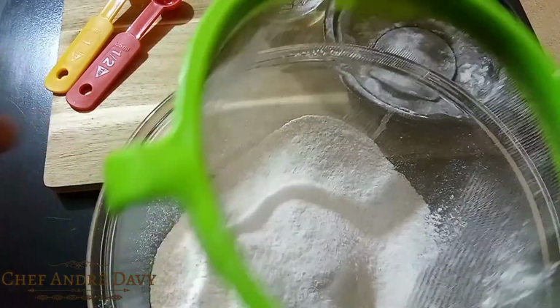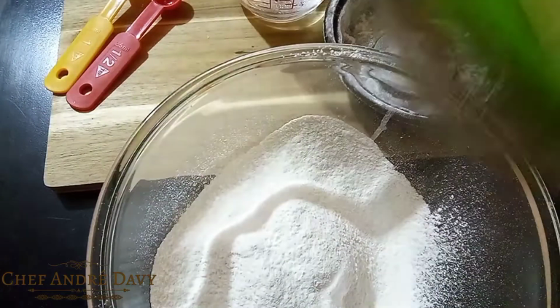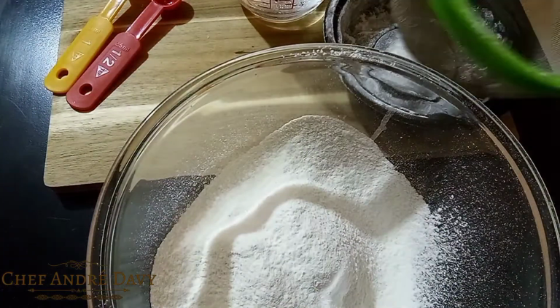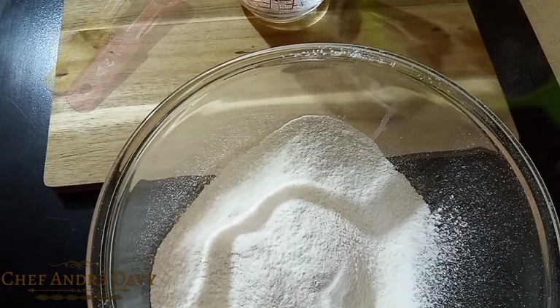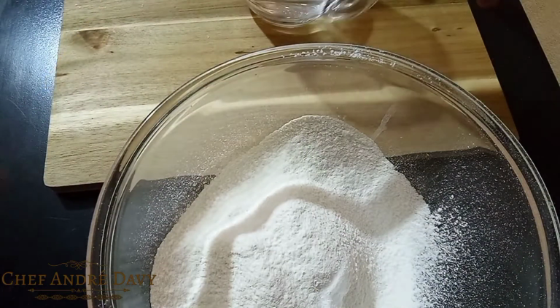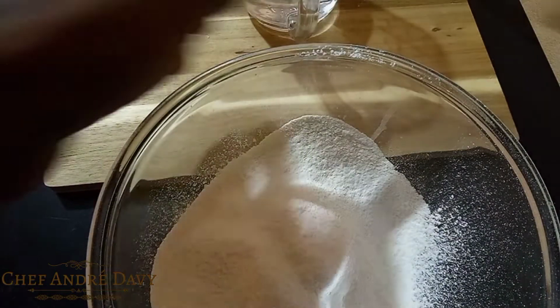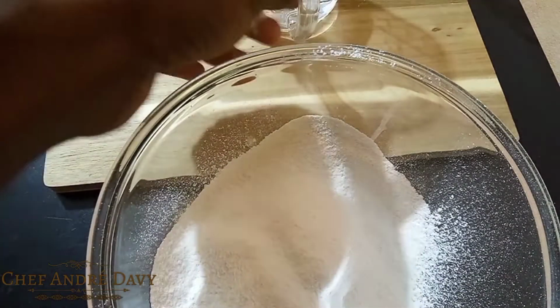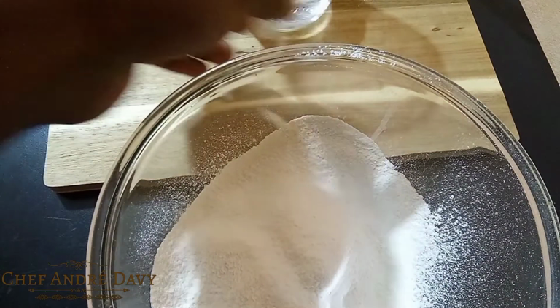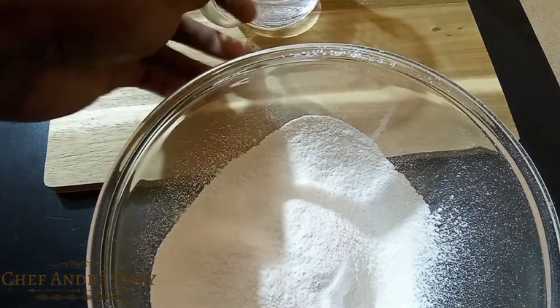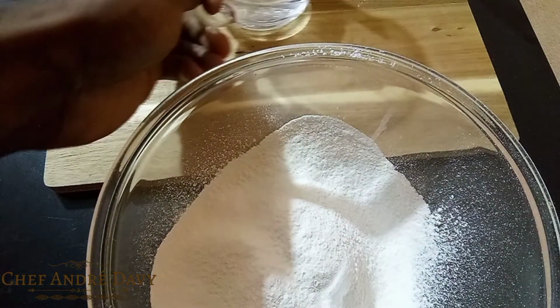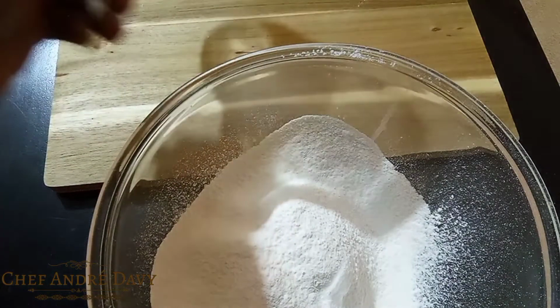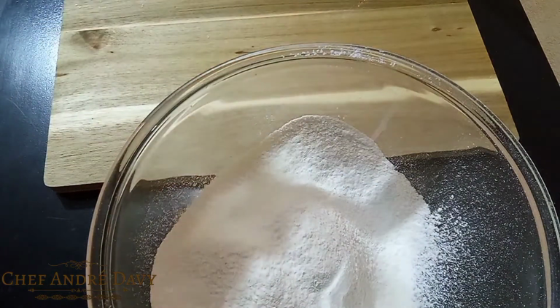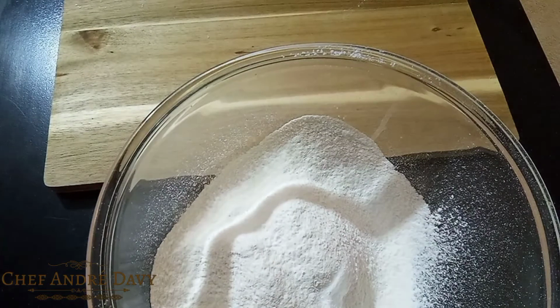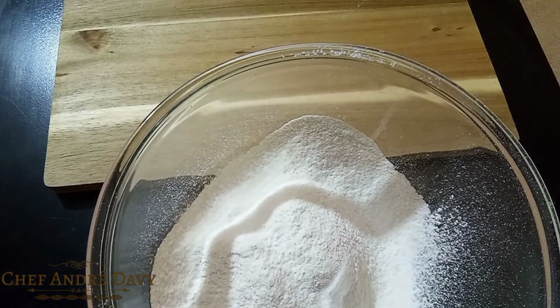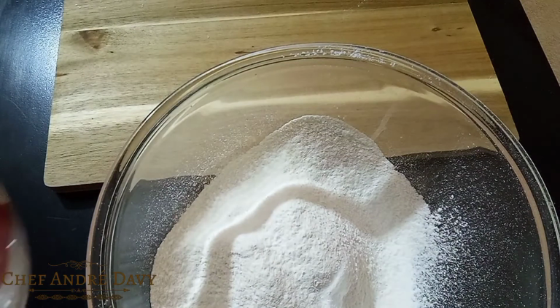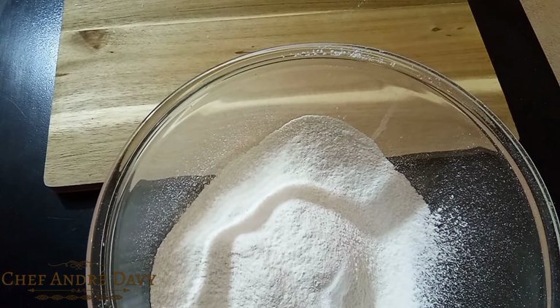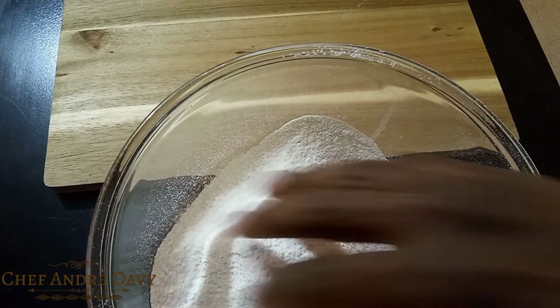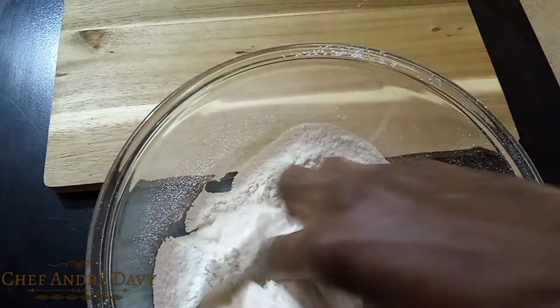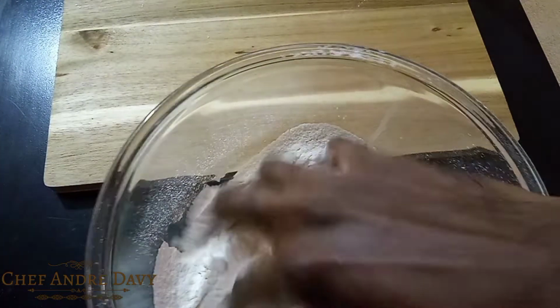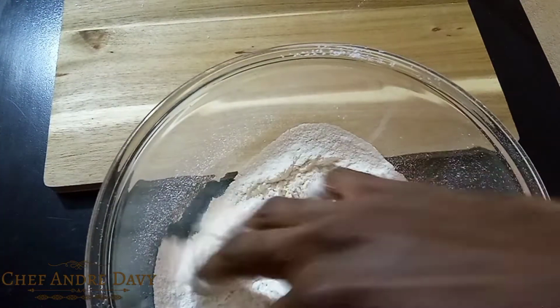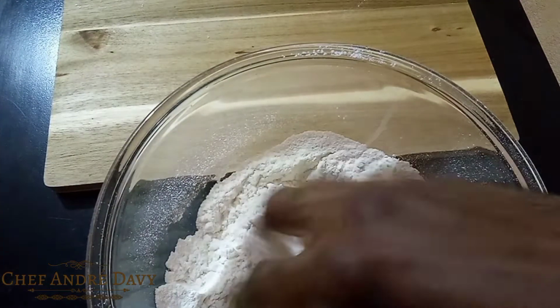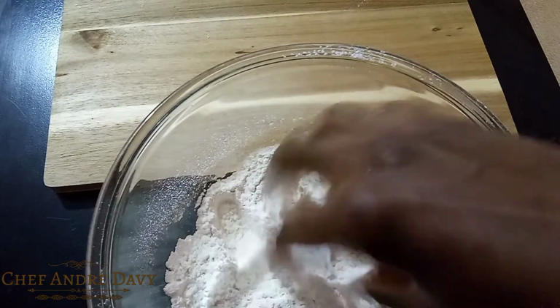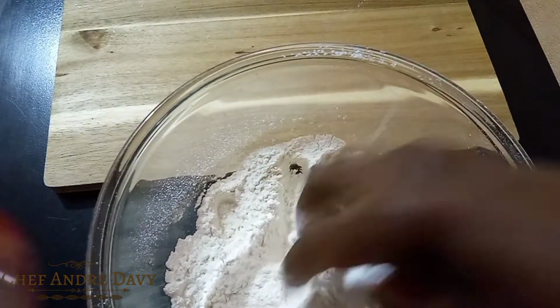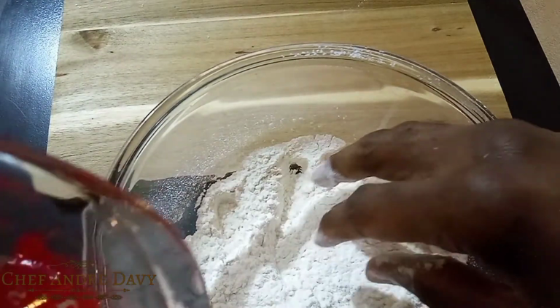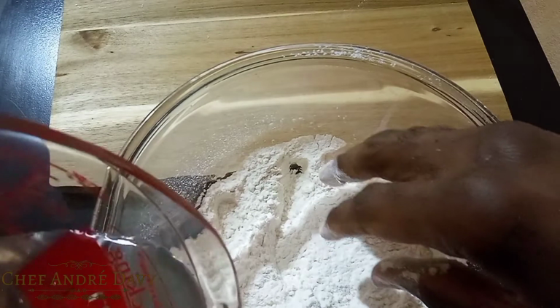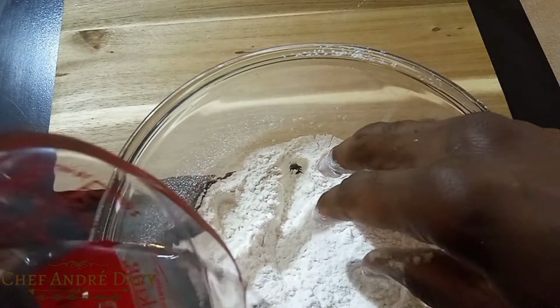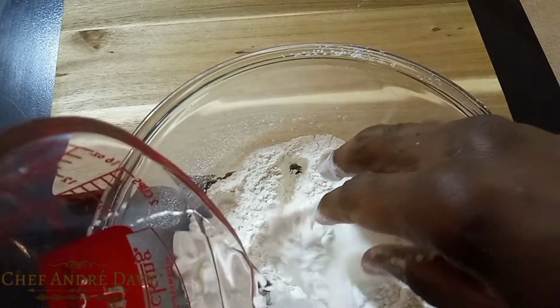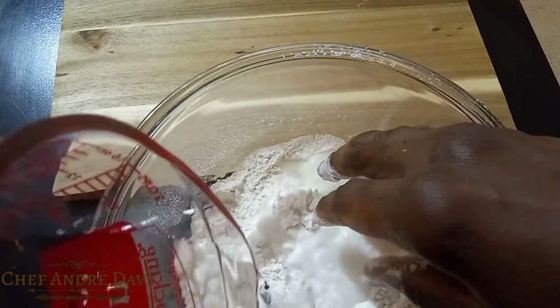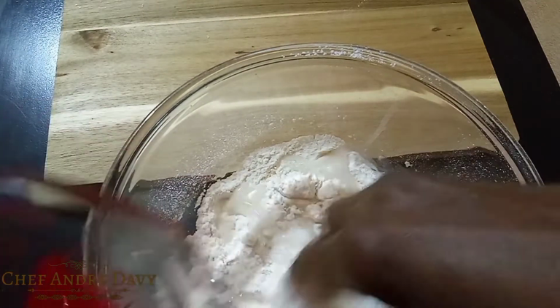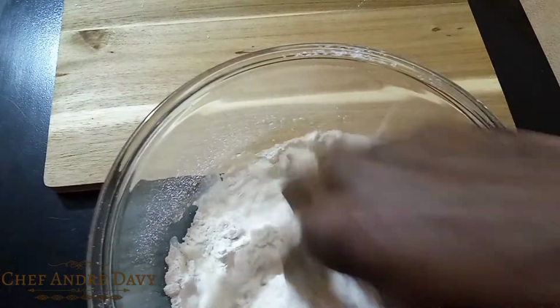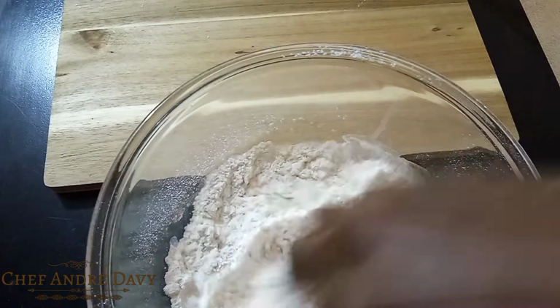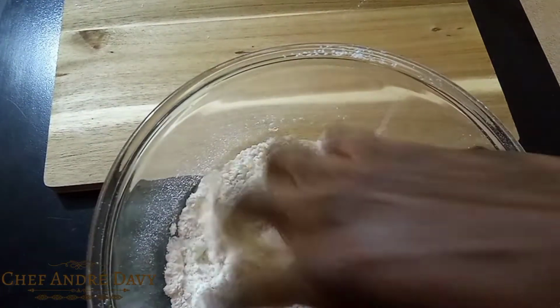What I'm gonna do is just go ahead and put some water in little by little, and we're gonna knead this in. We want to make a nice soft dough.